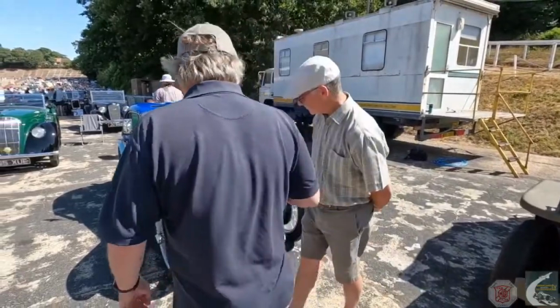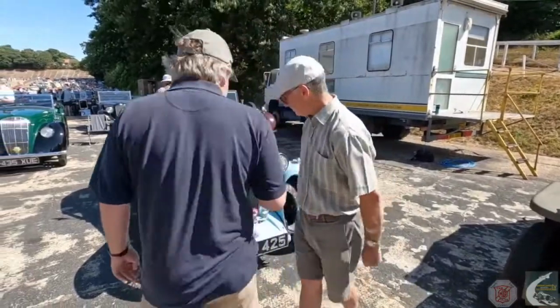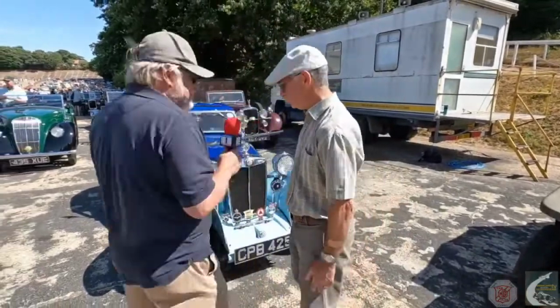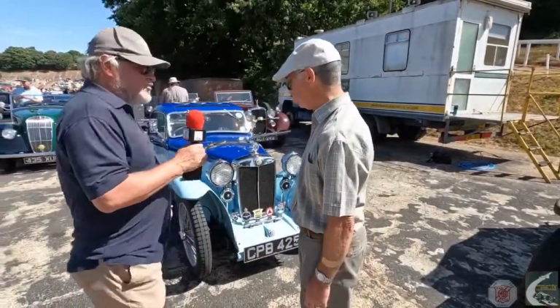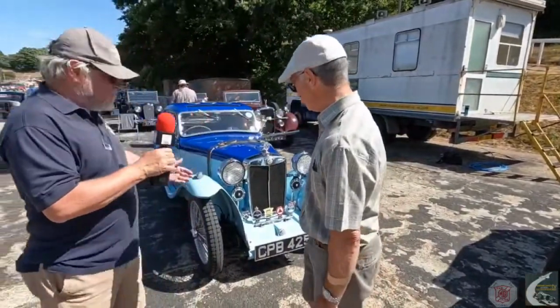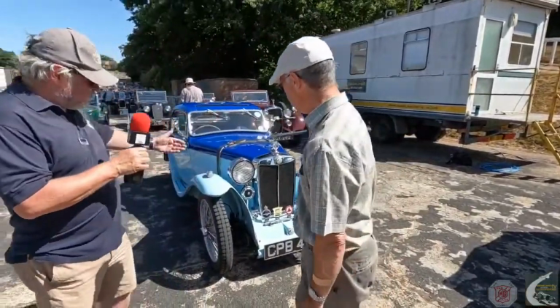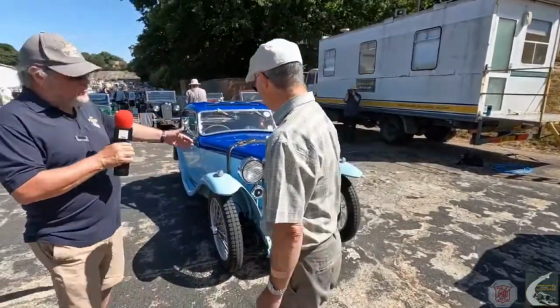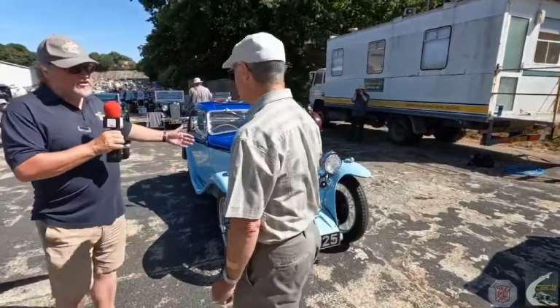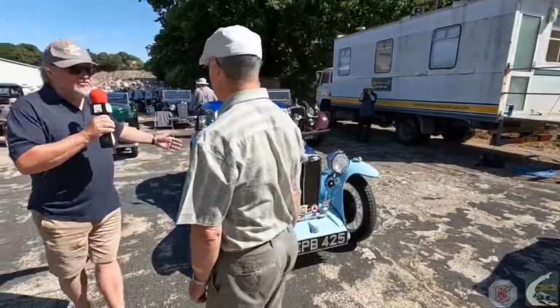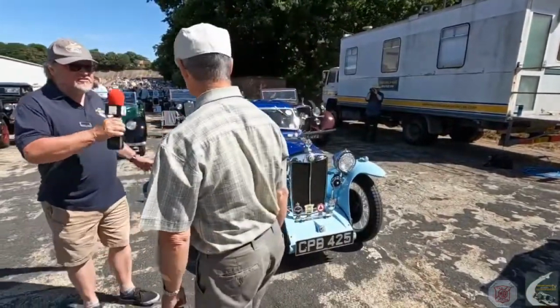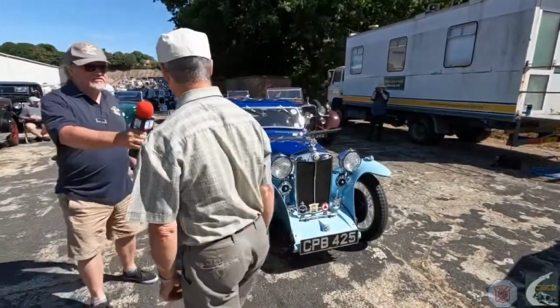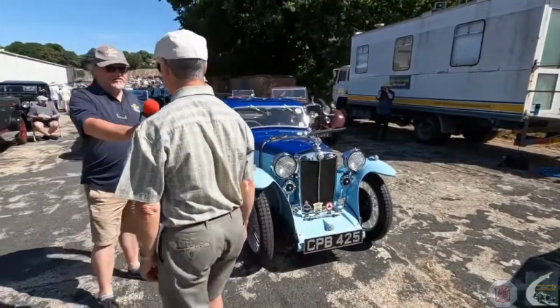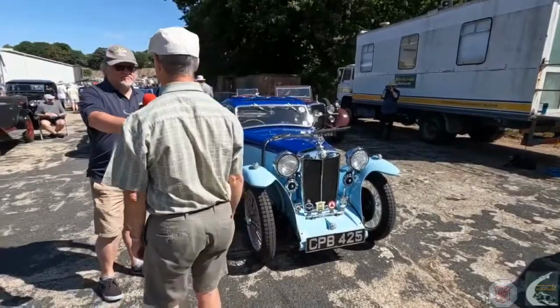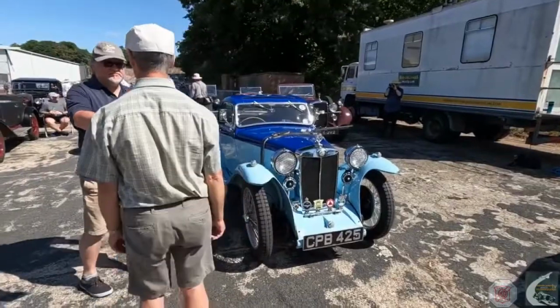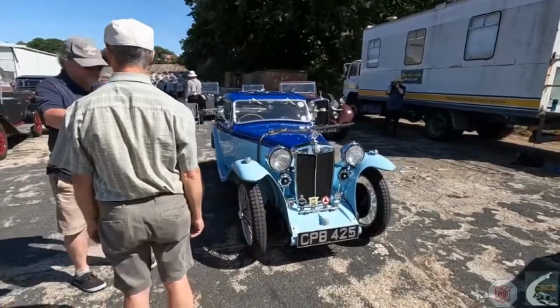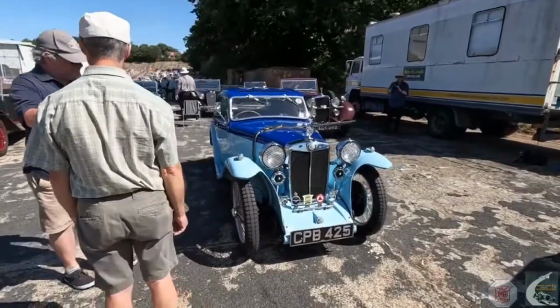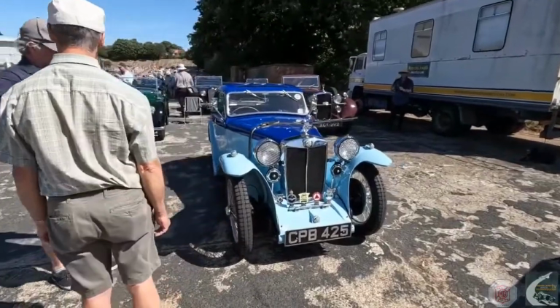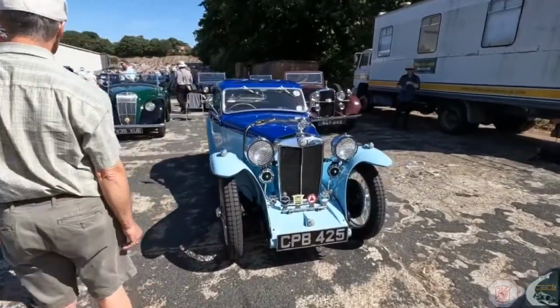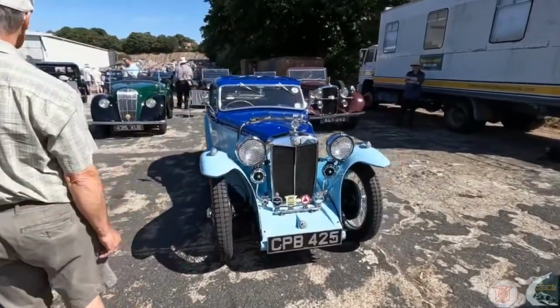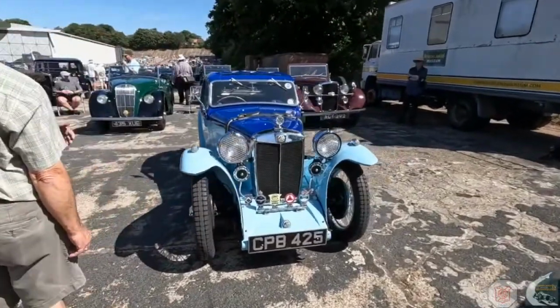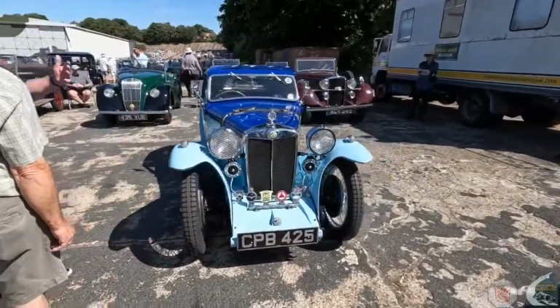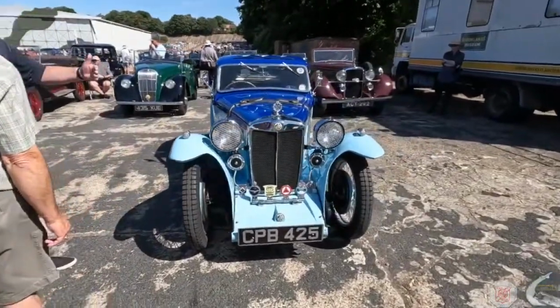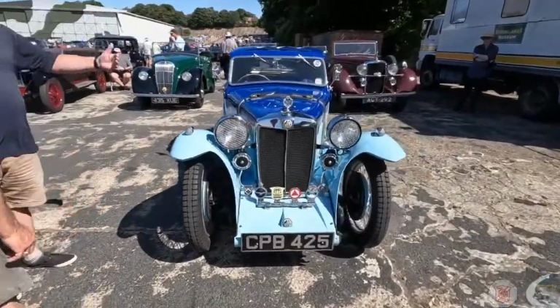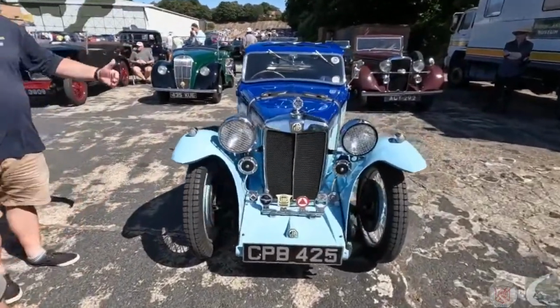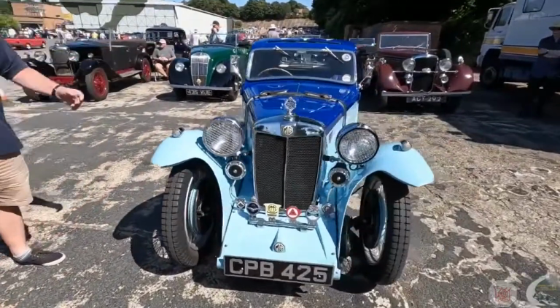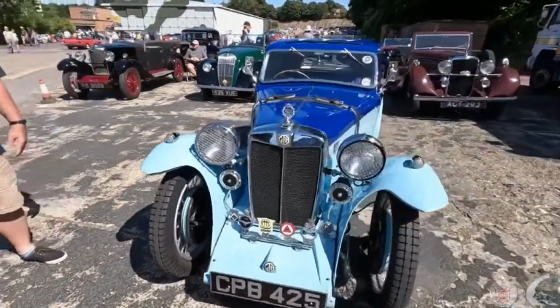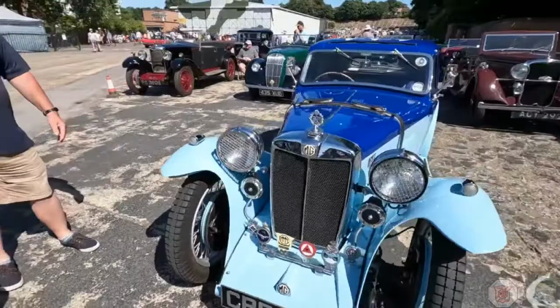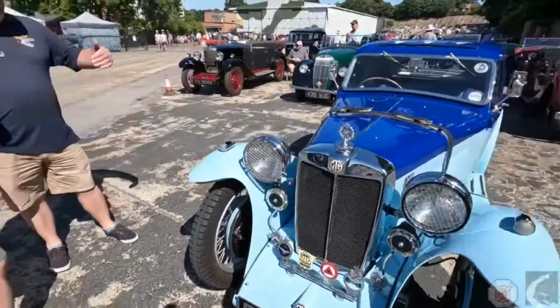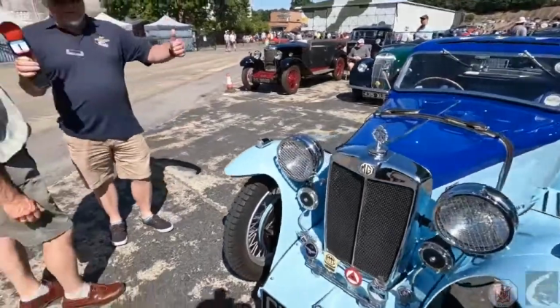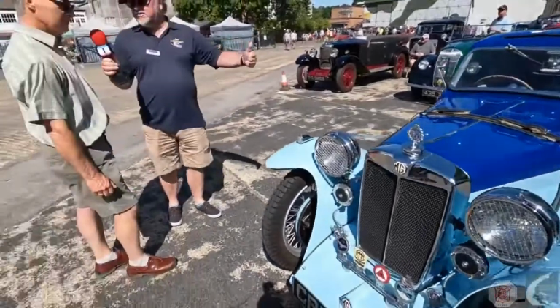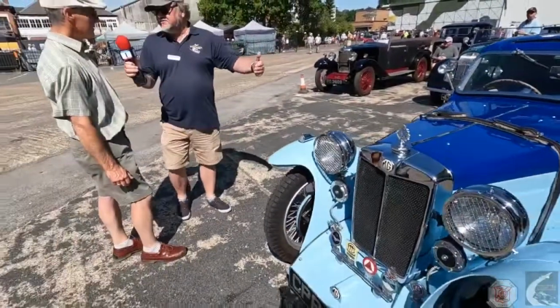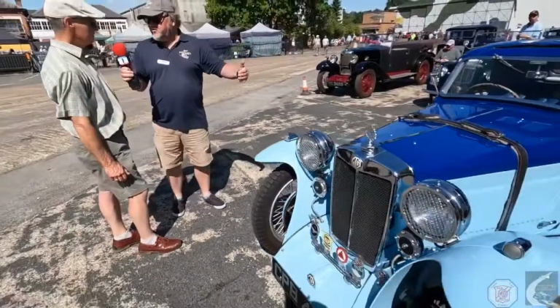It's an absolutely beautiful colour. What are the colours on it? Oxford Blue and Cambridge Blue, which are the original colours. This is an original paint scheme — obviously being redone at some point.